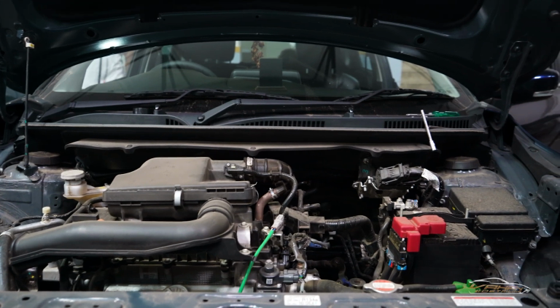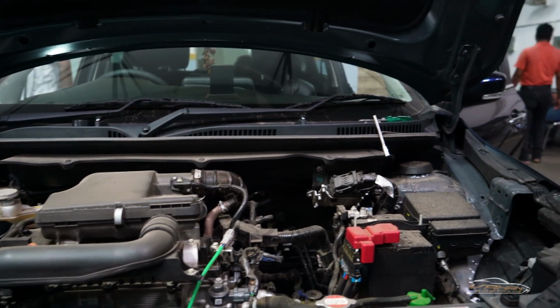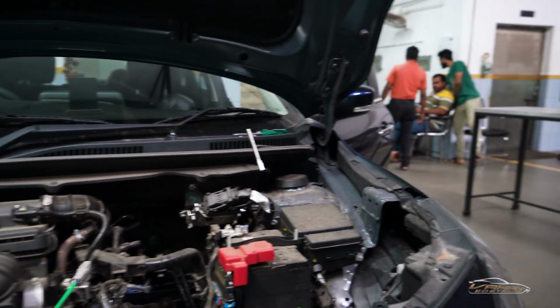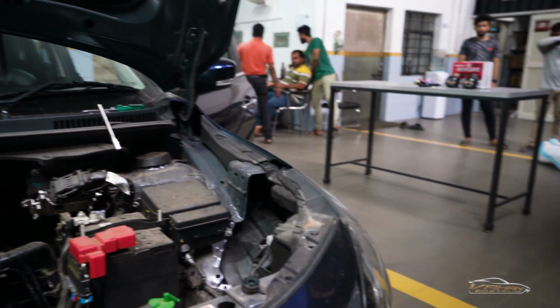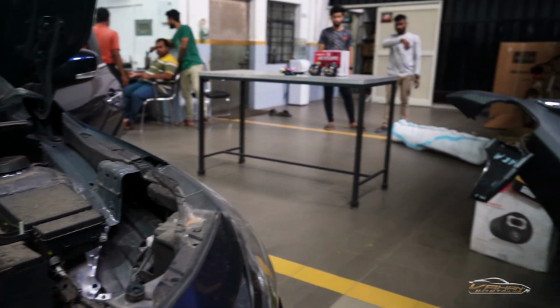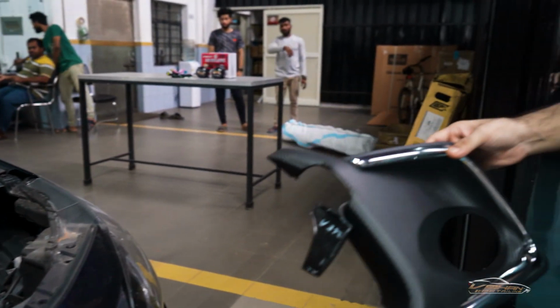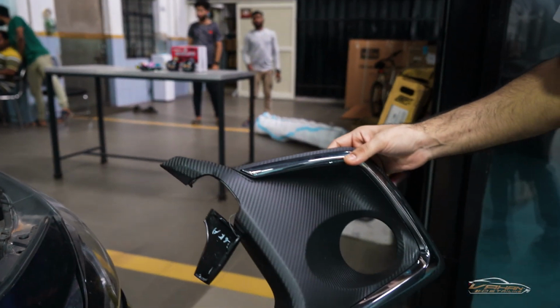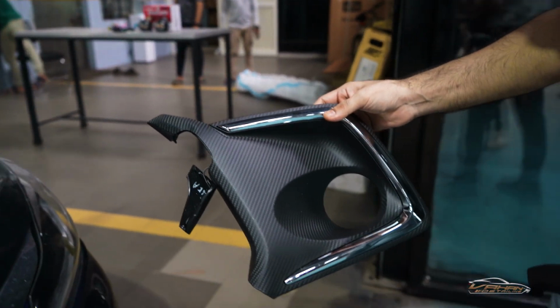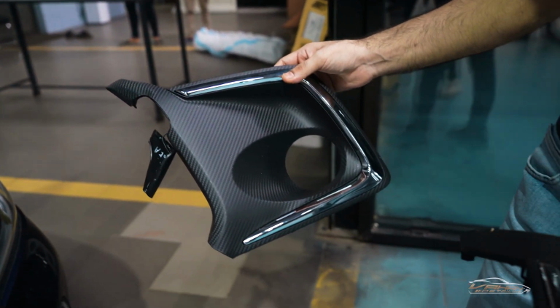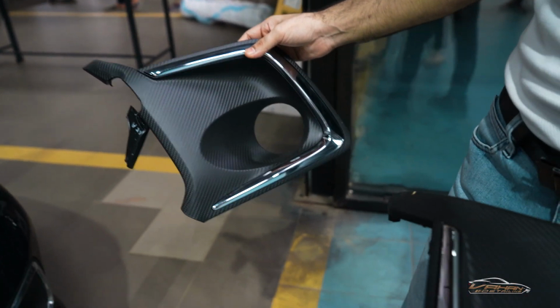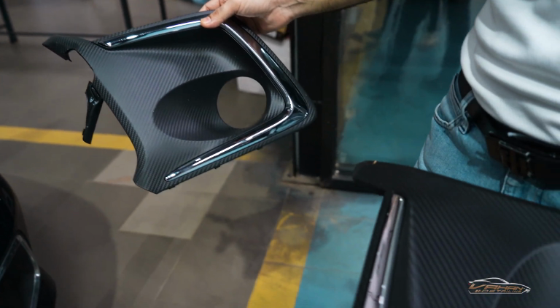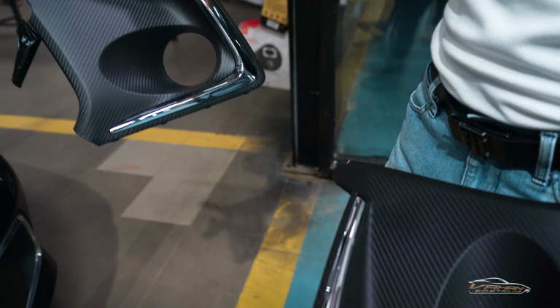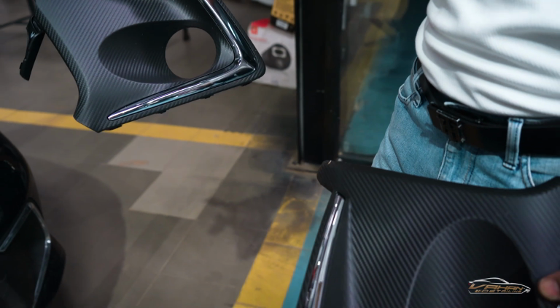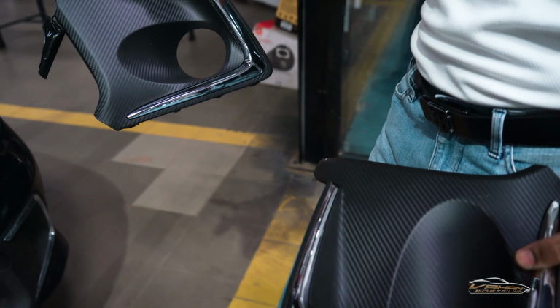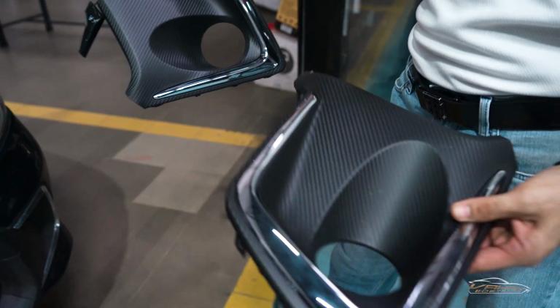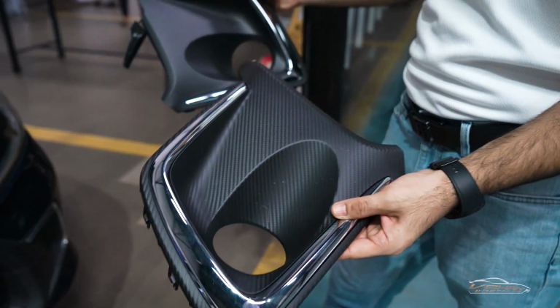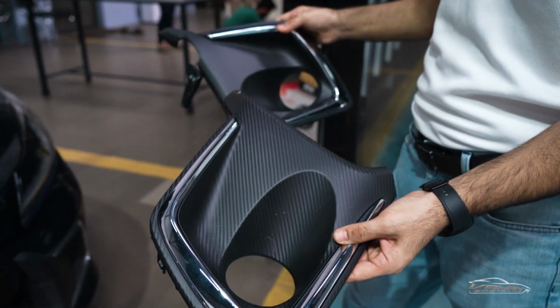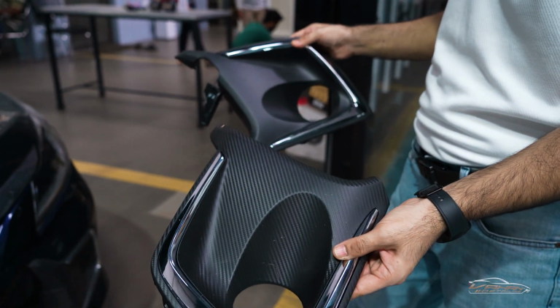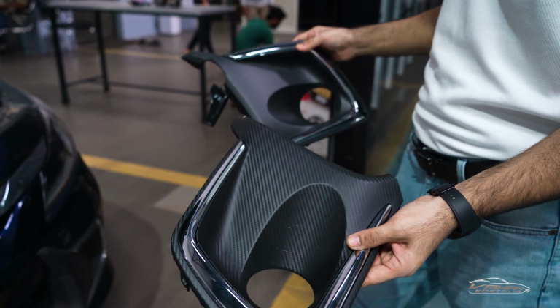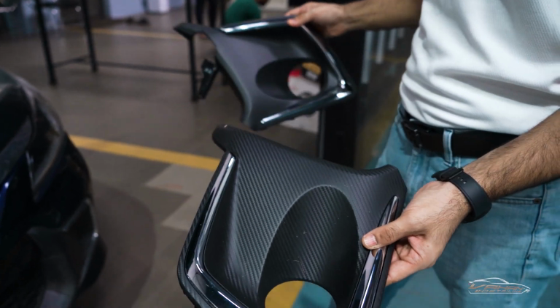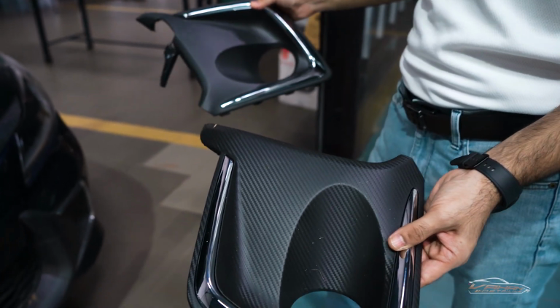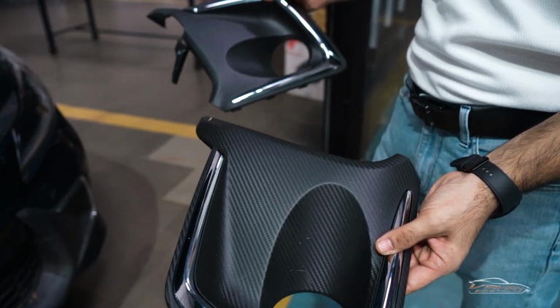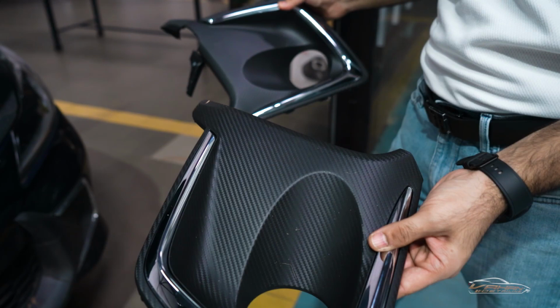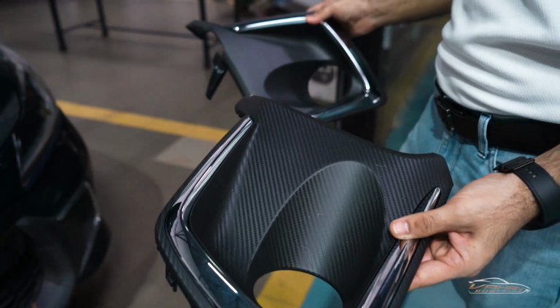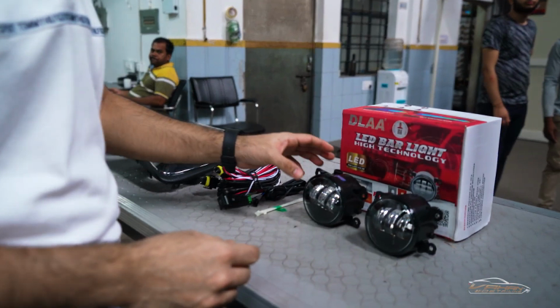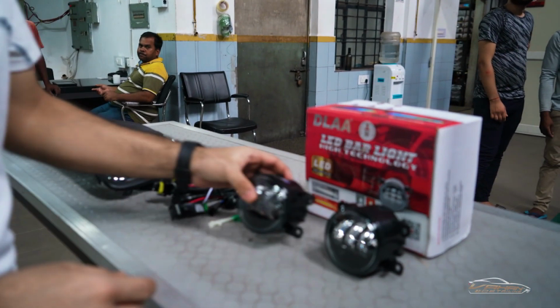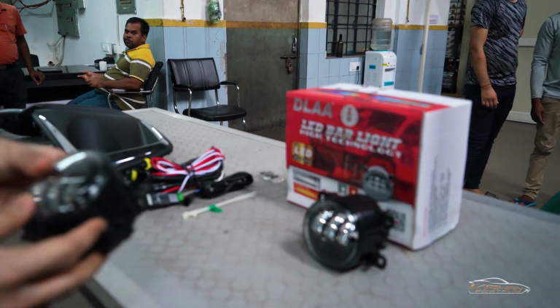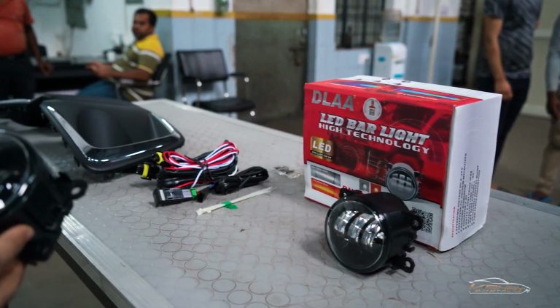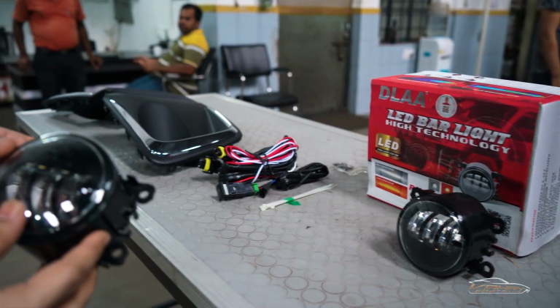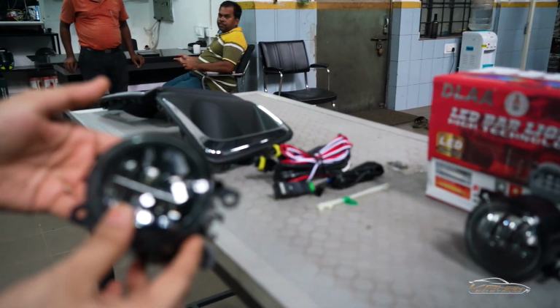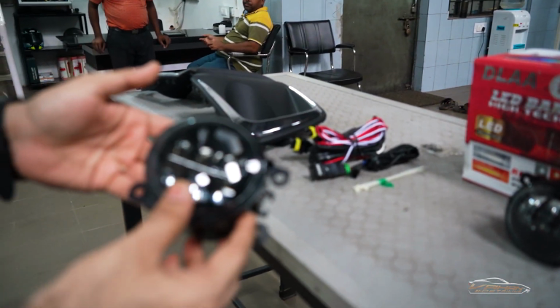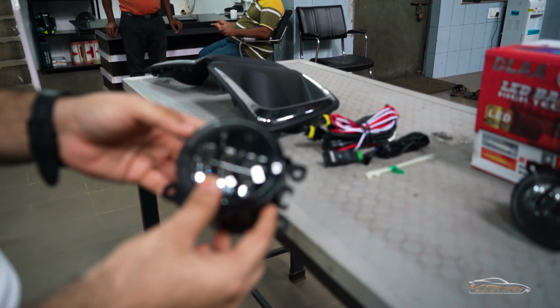We are going to be doing an interesting upgrade on this model. As you can see, this is the fog lamp — this is a Toyota OEM part — and we are going to replace it with LED fog lamps.